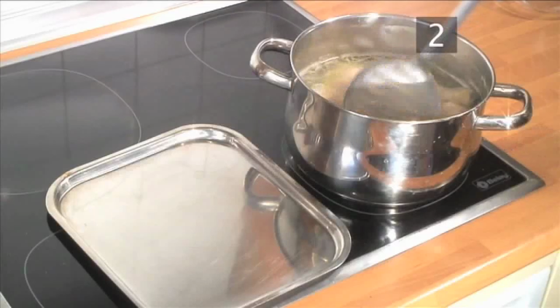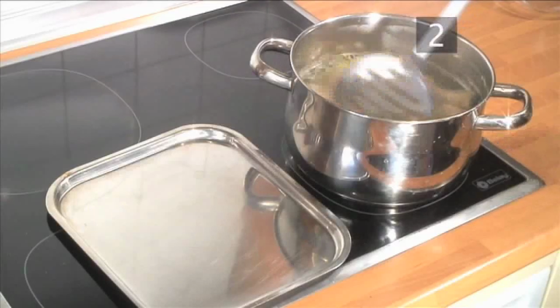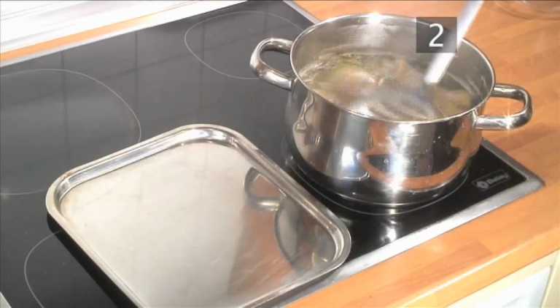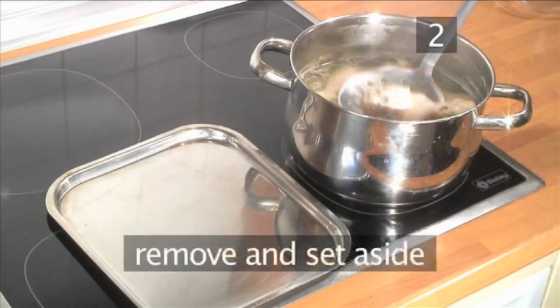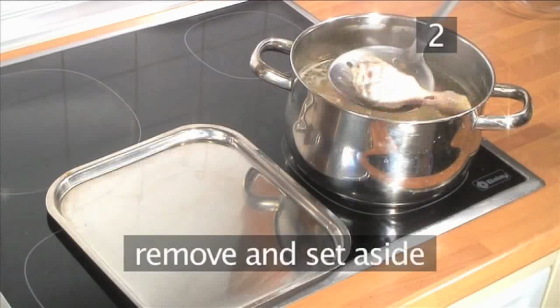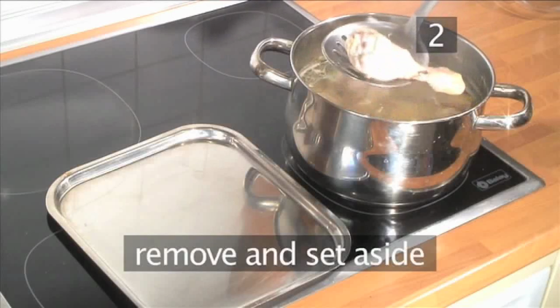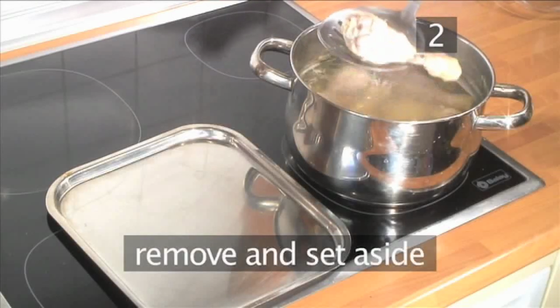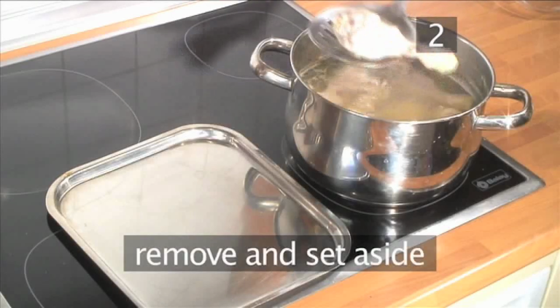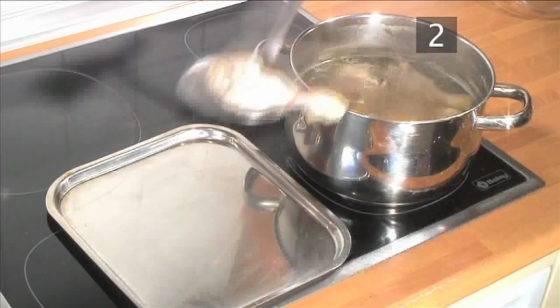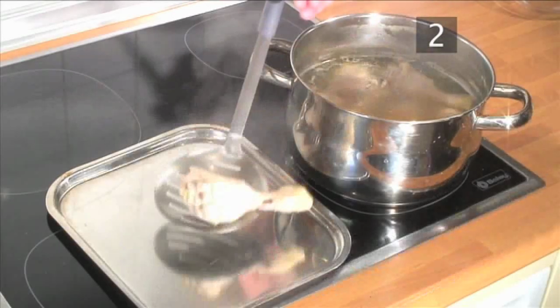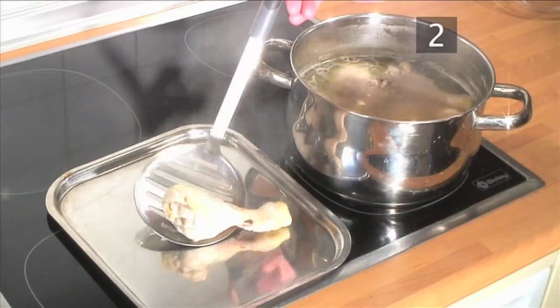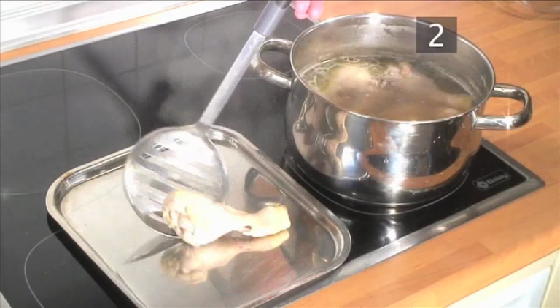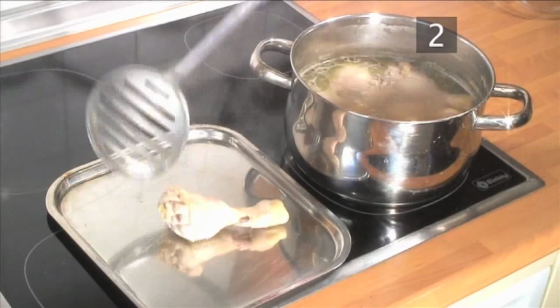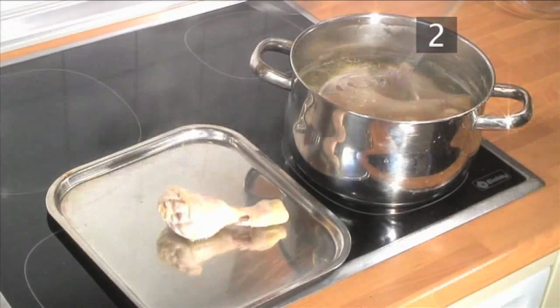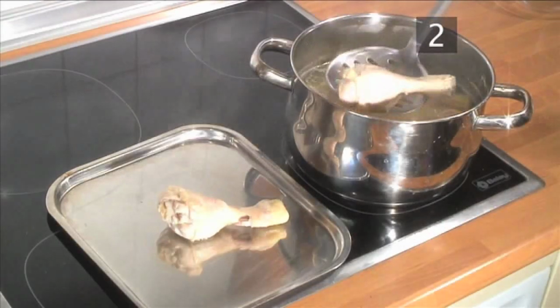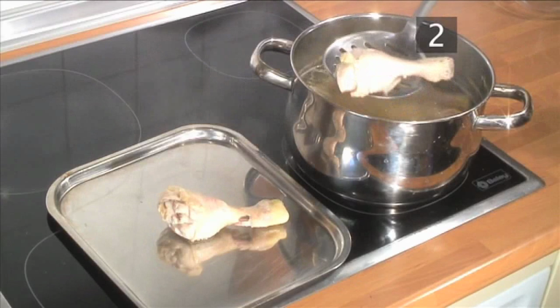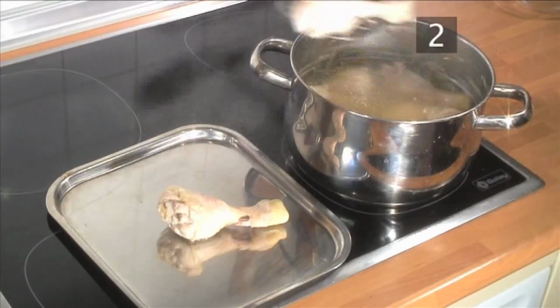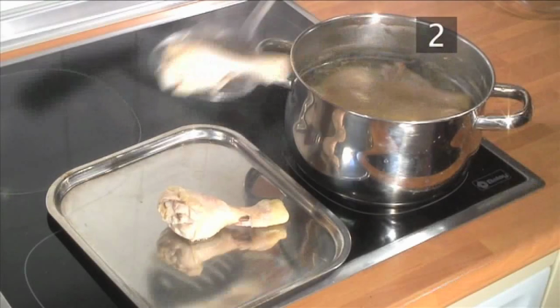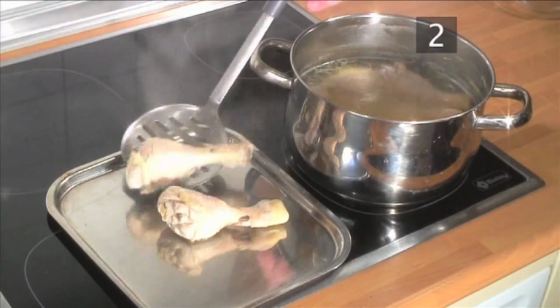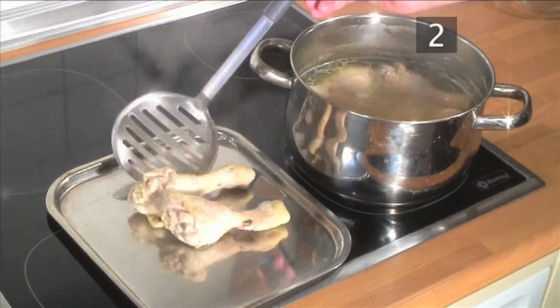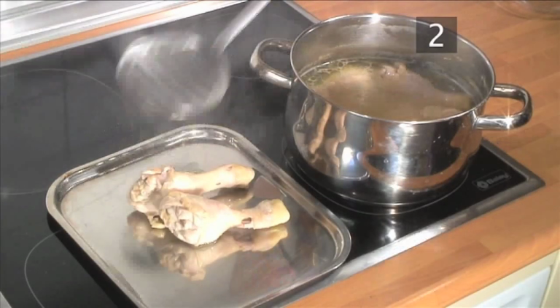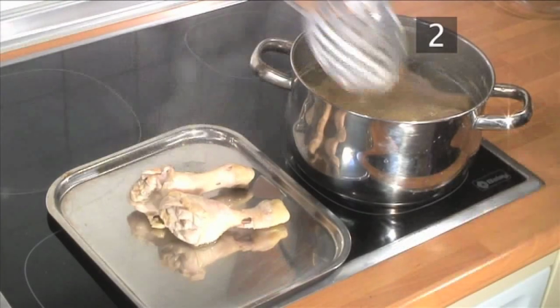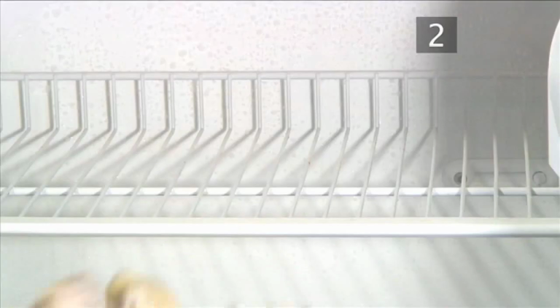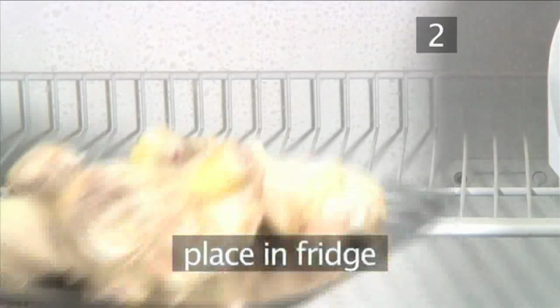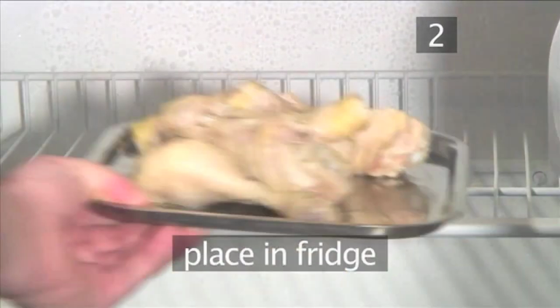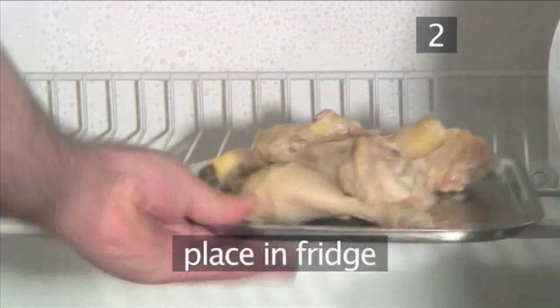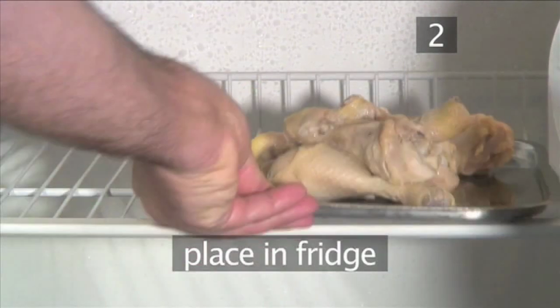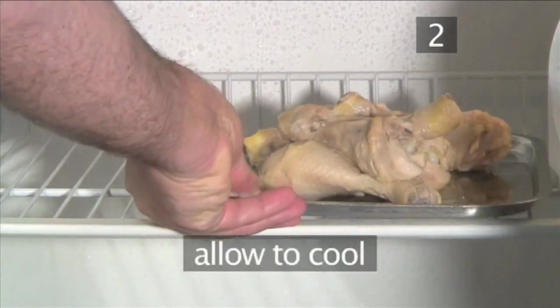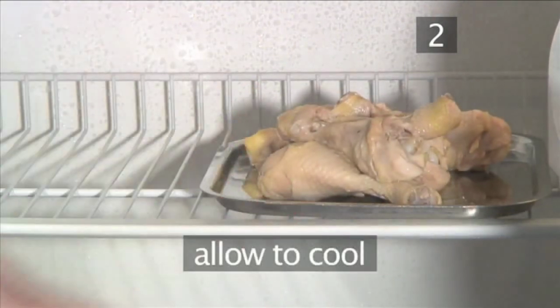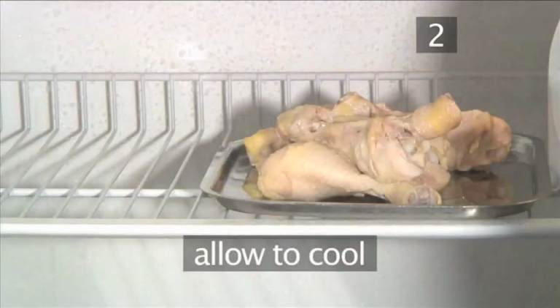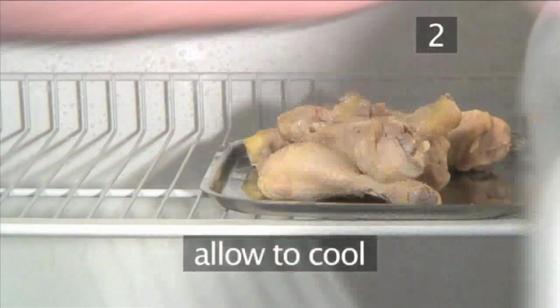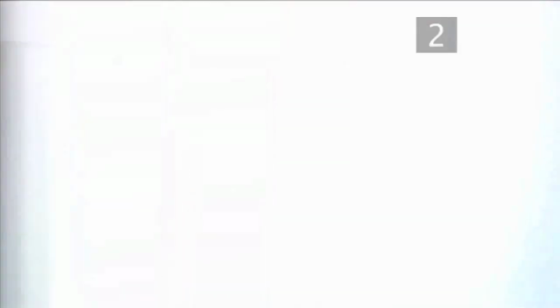Once cooked through, remove them with your slotted spoon and set aside, but don't discard the liquid. Add some vegetables to make a wonderful warming winter chicken broth. Now place a tray of chicken into the fridge and allow it to cool down for roughly half an hour.